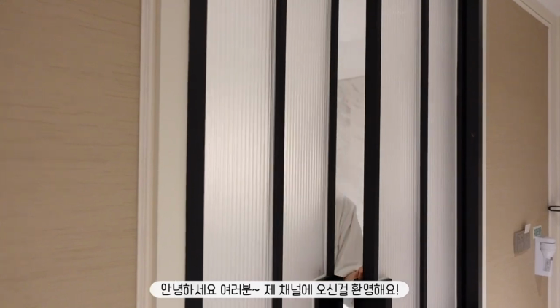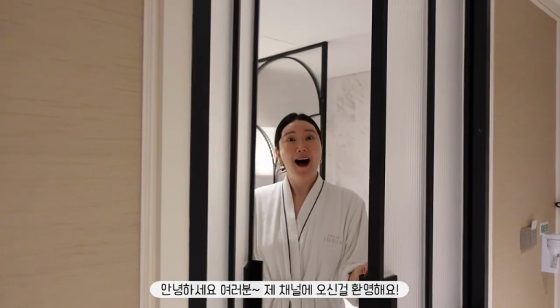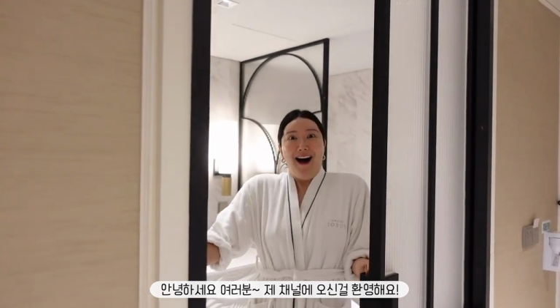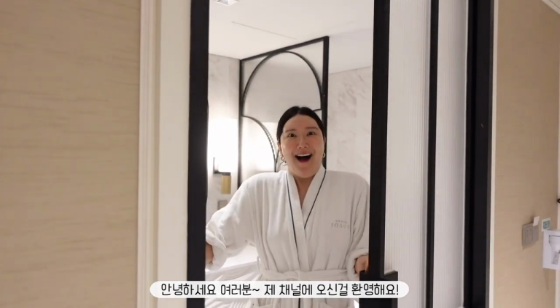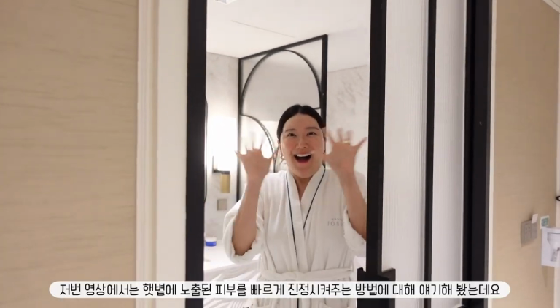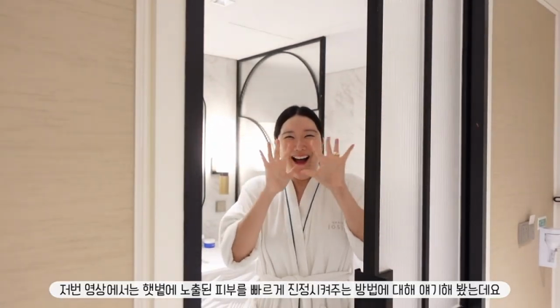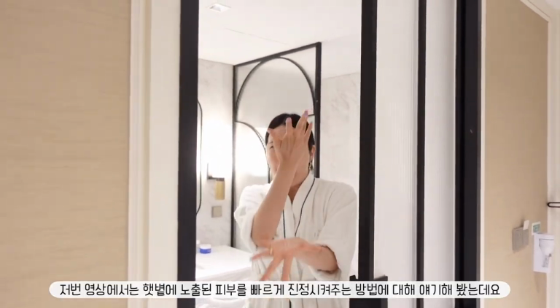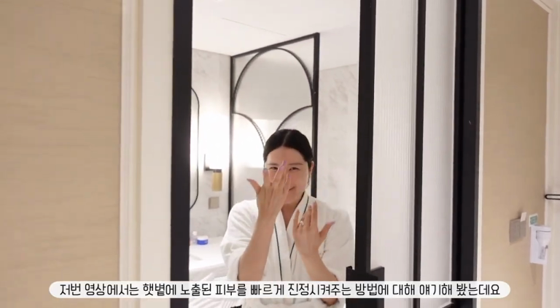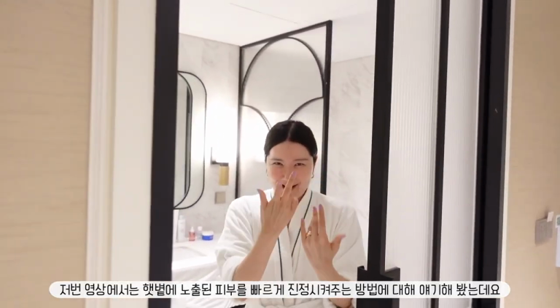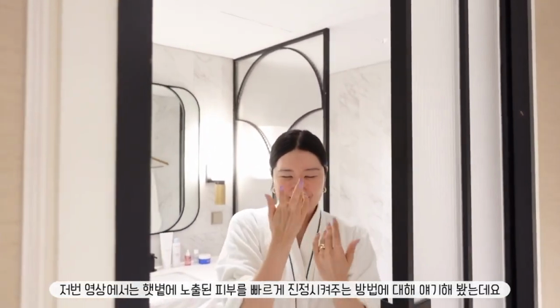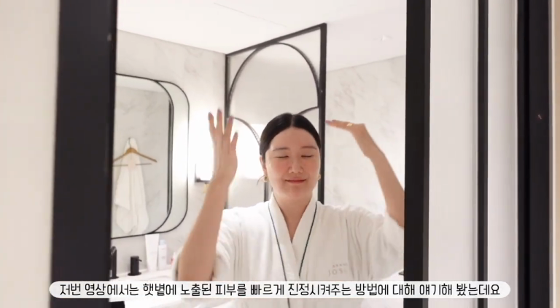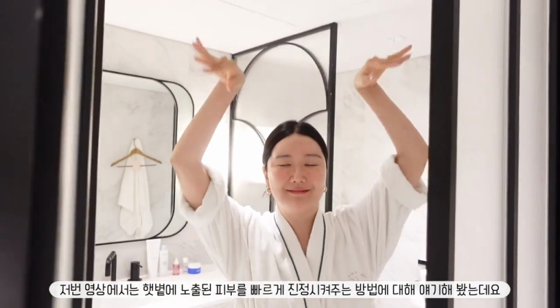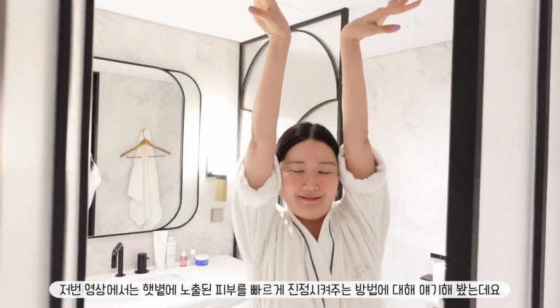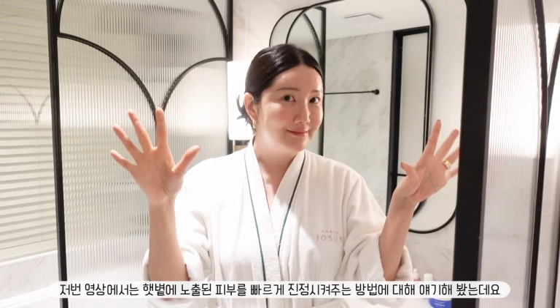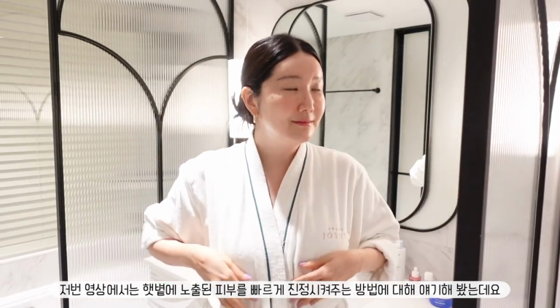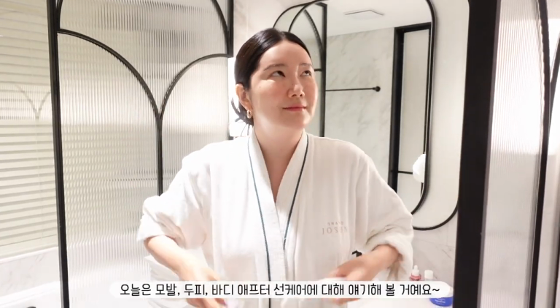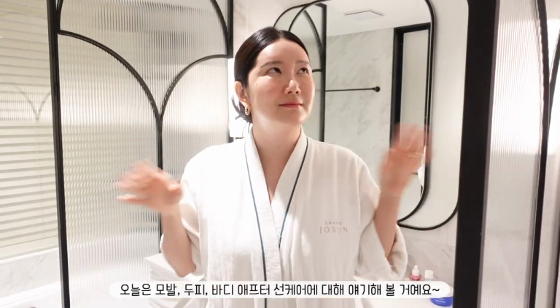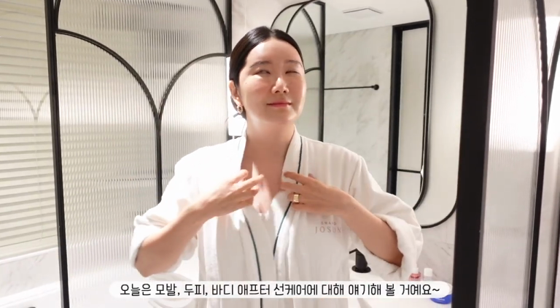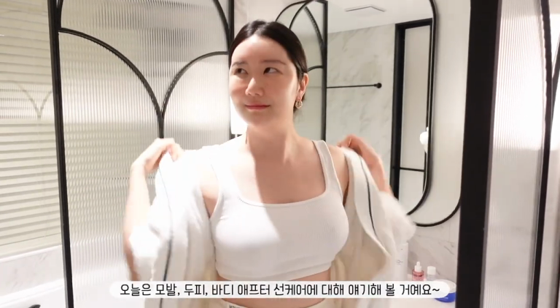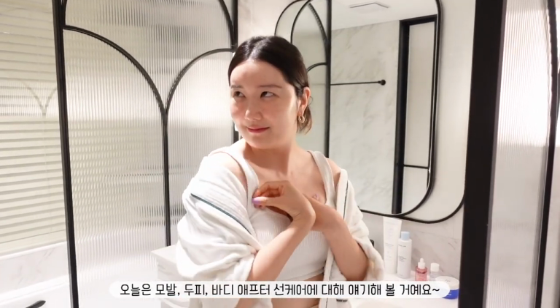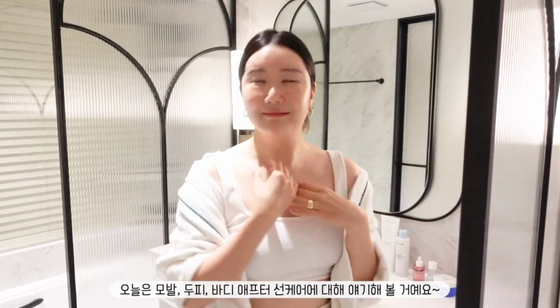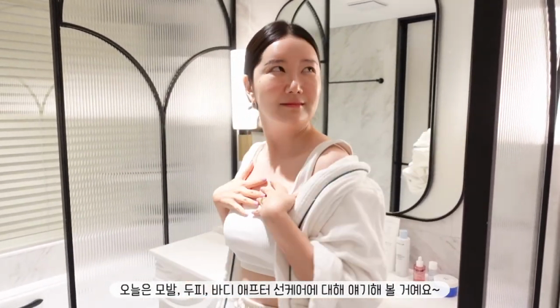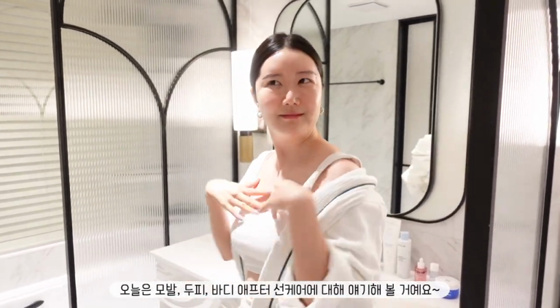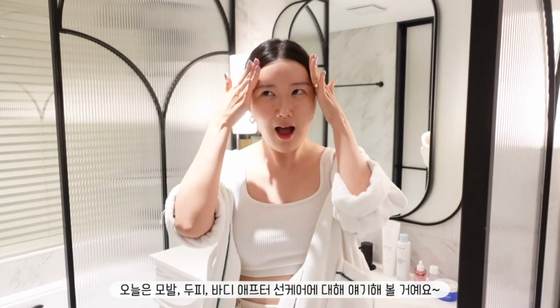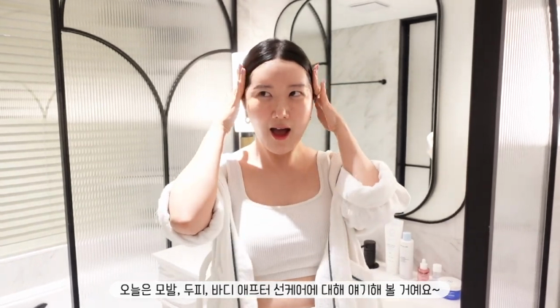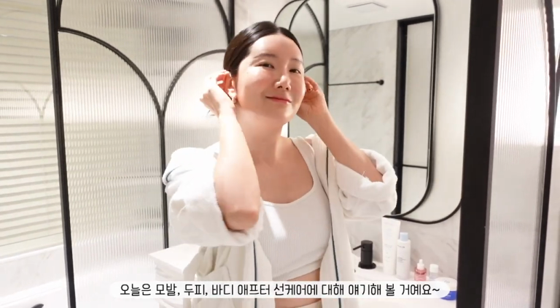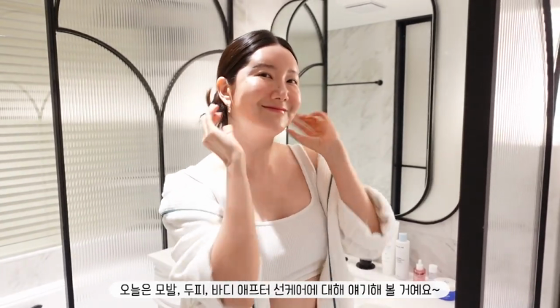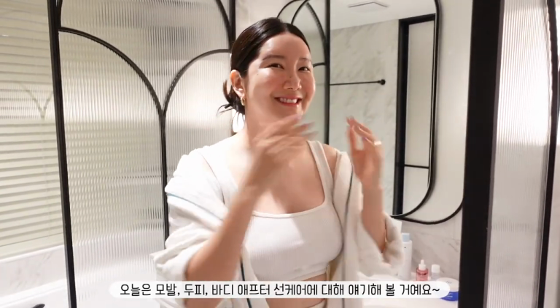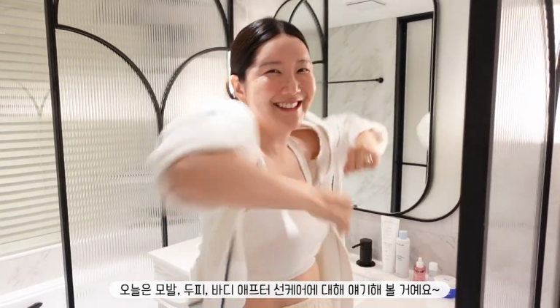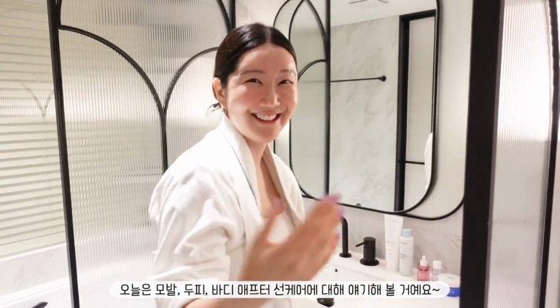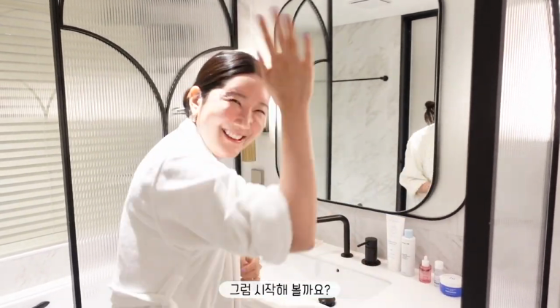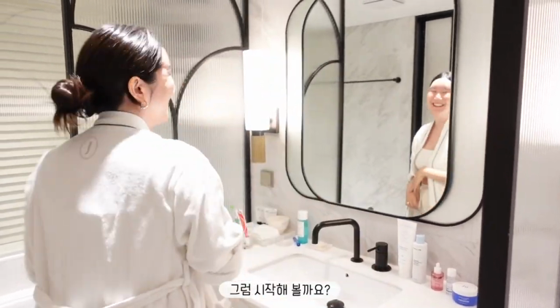Hey guys, welcome back to my channel. Last time I talked about how to calm skin fast after a long day out in the sun. Today, I'm gonna share how to care for your hair and scalp, plus your body skin for sun-exposed skin. So let's get started.